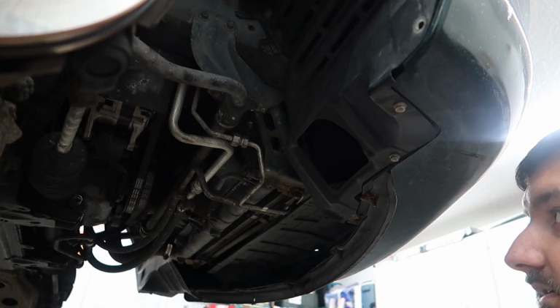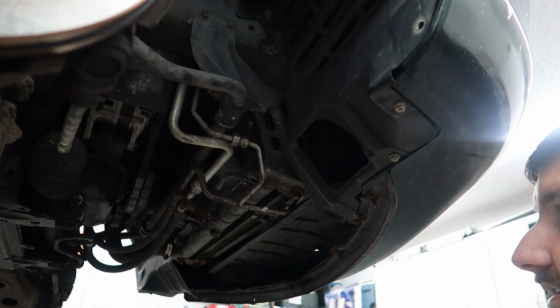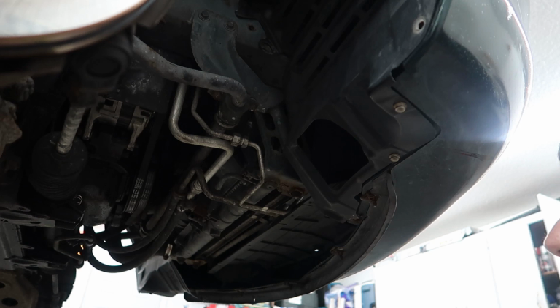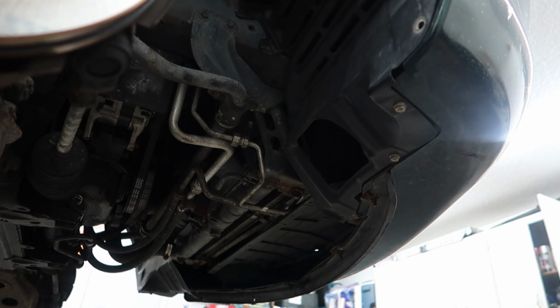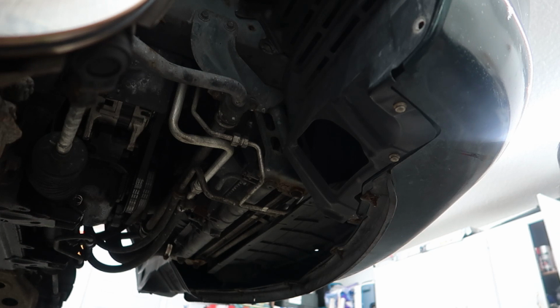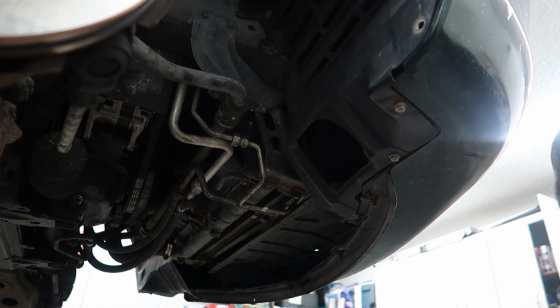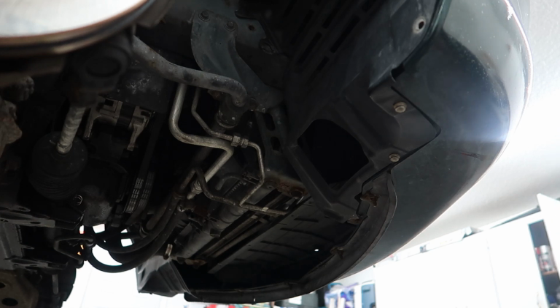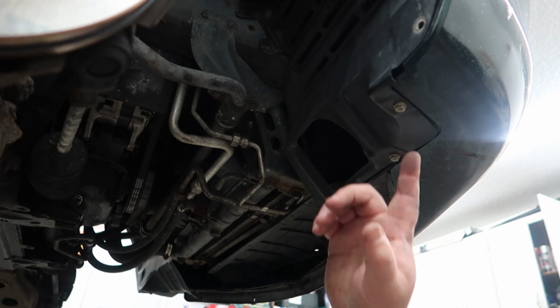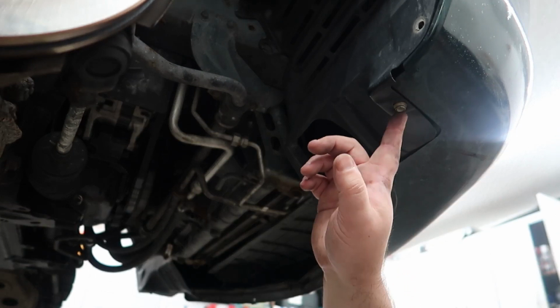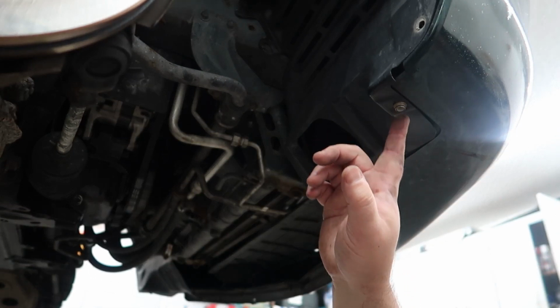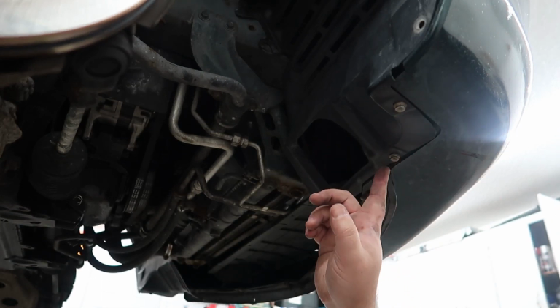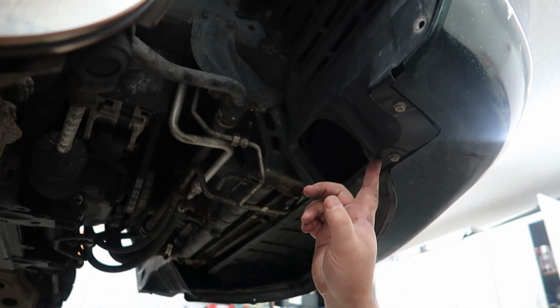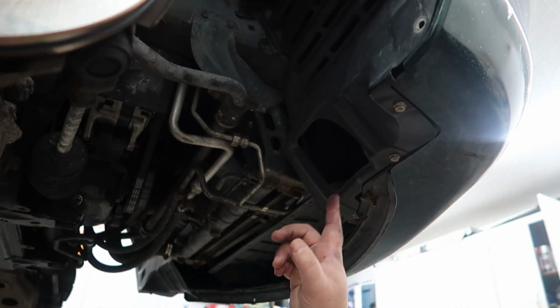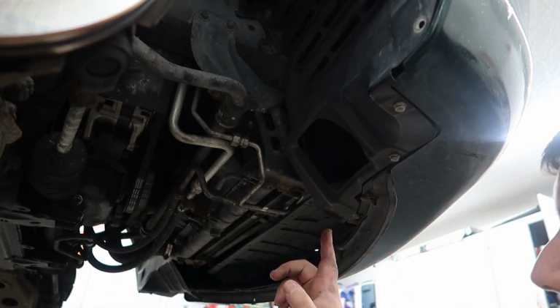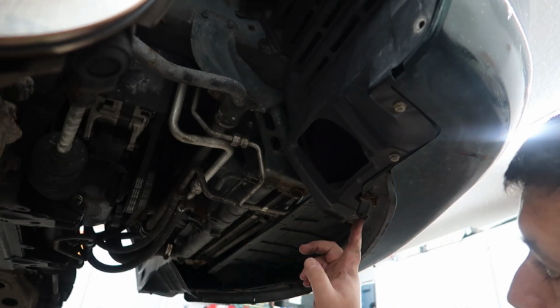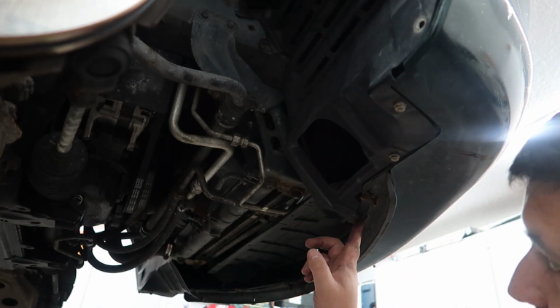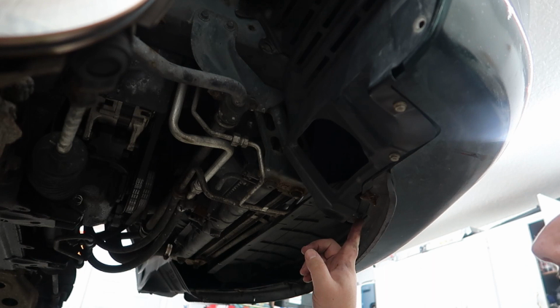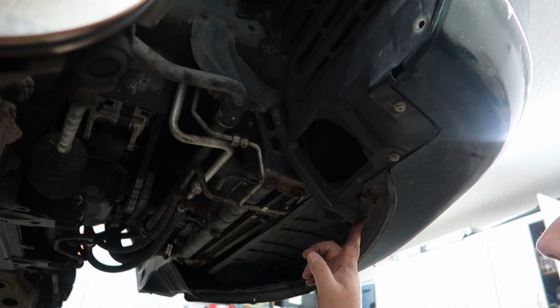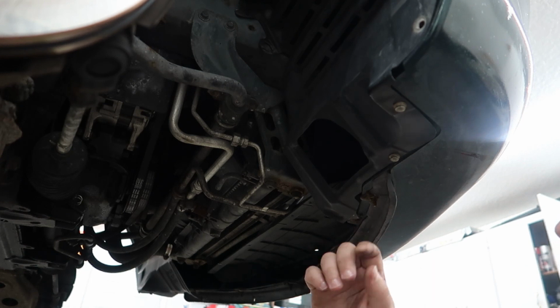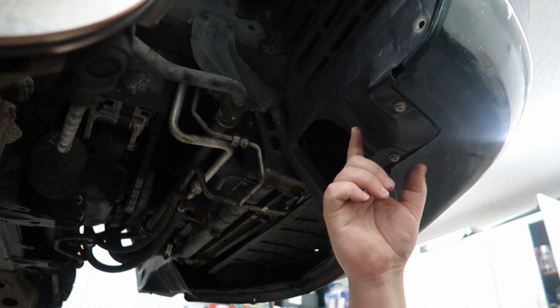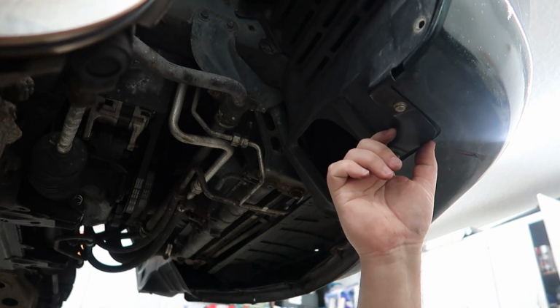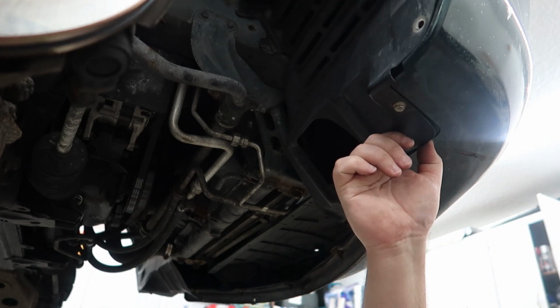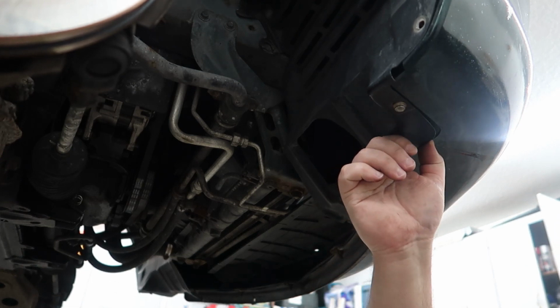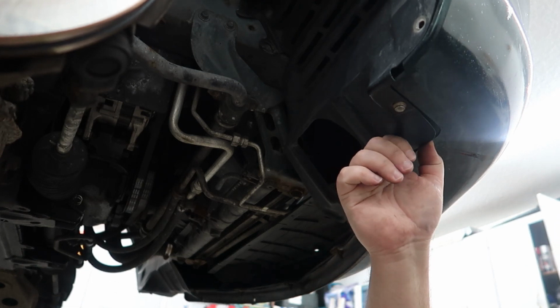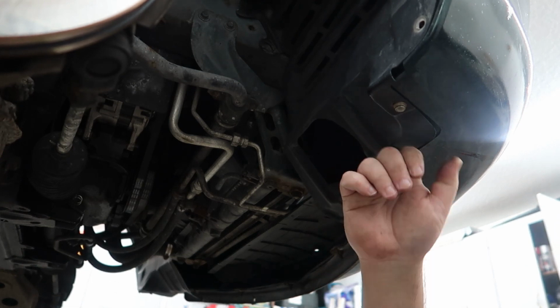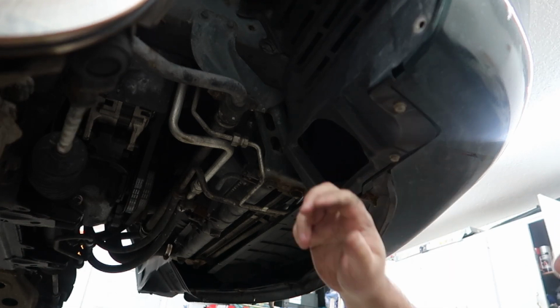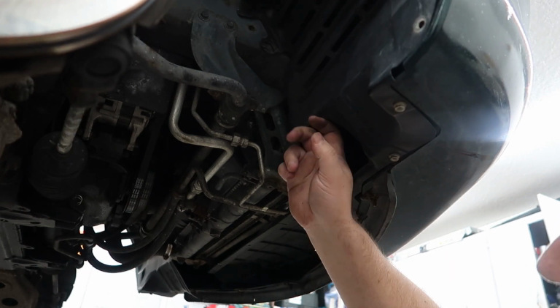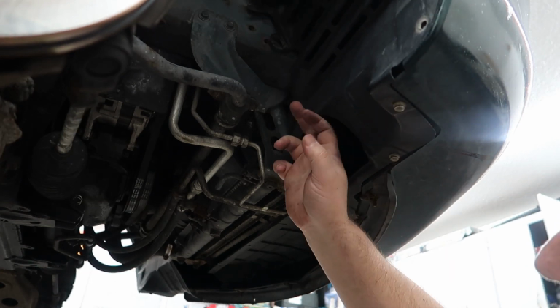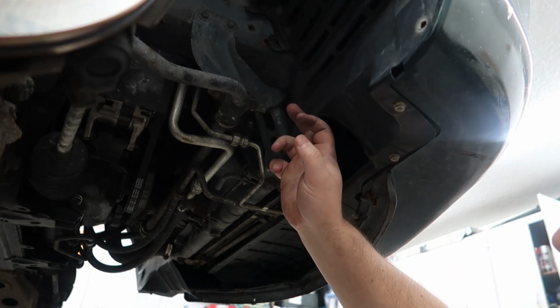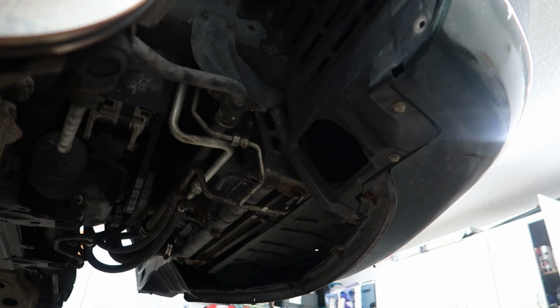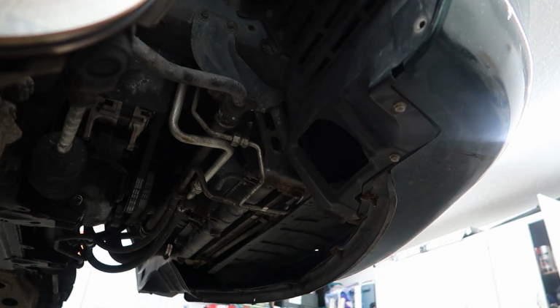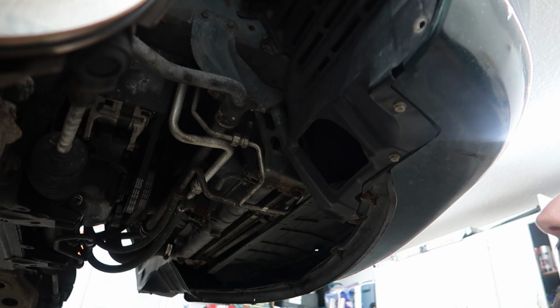Now that the car is up a little bit higher, we can go ahead and remove the three bolts from the under tray over here, and then remove this plastic inner fender liner.